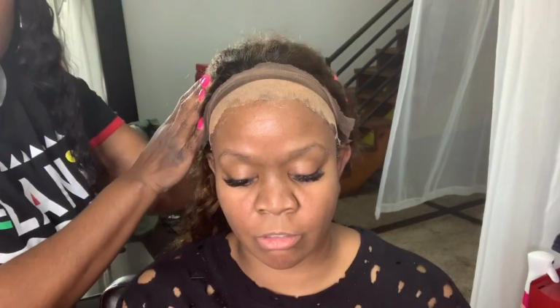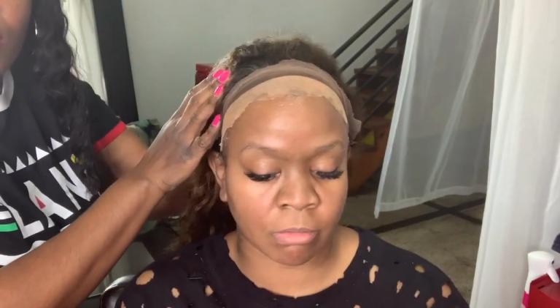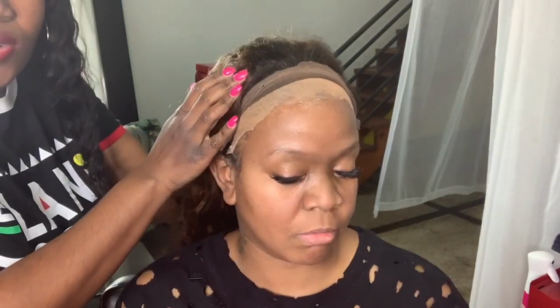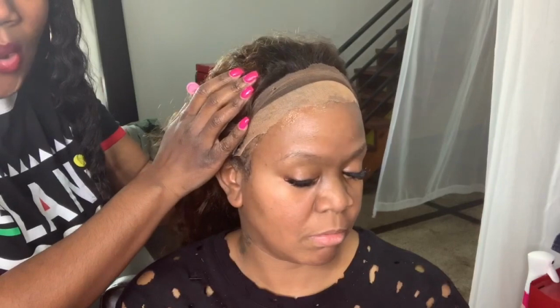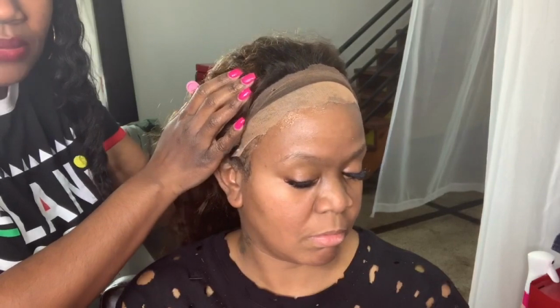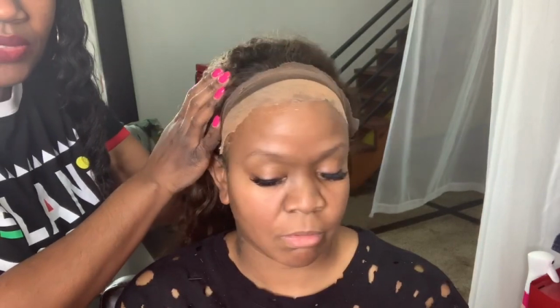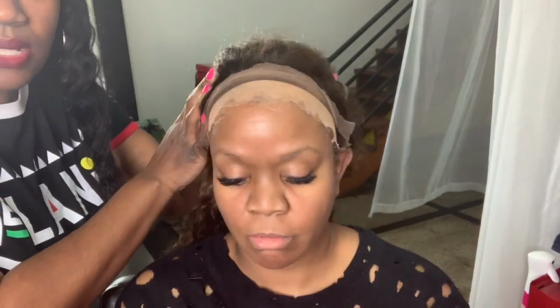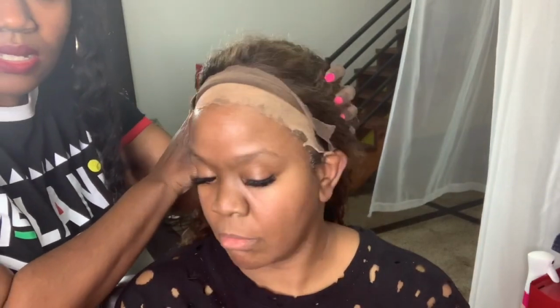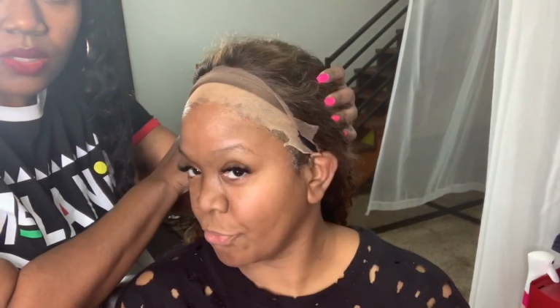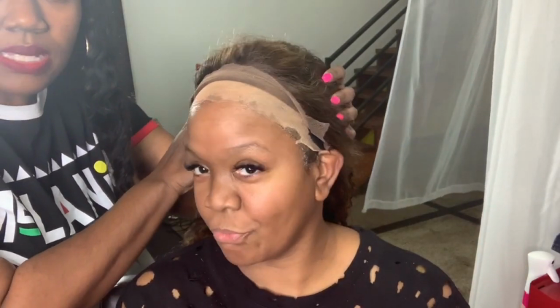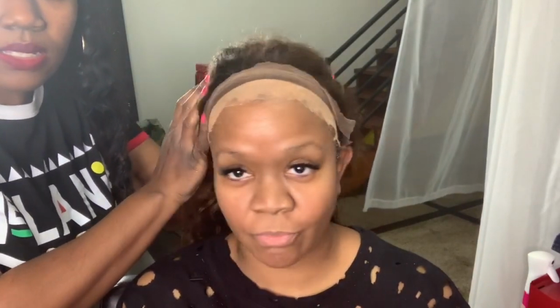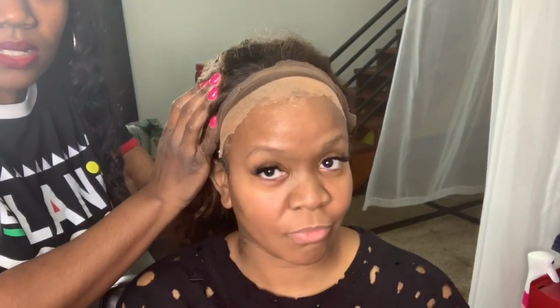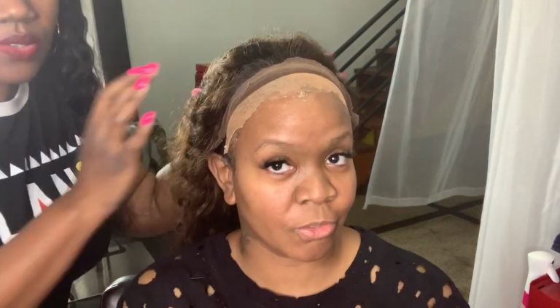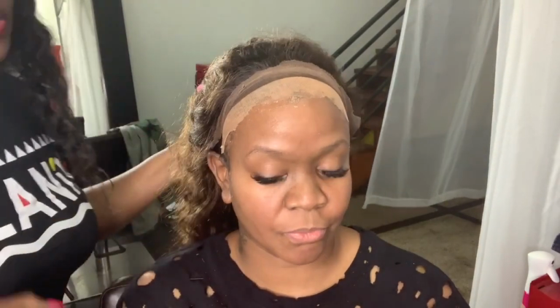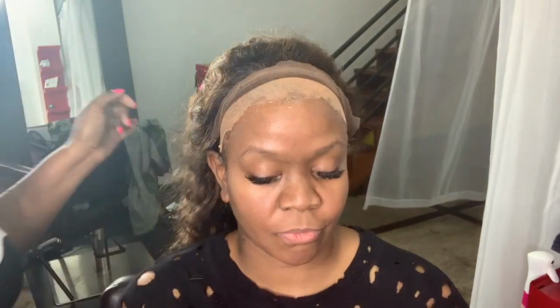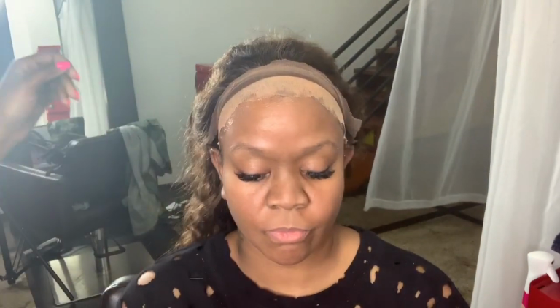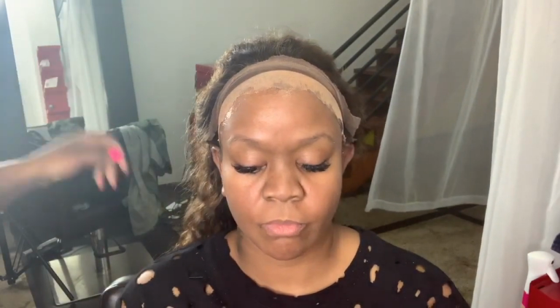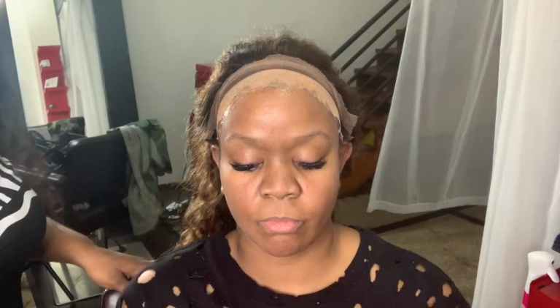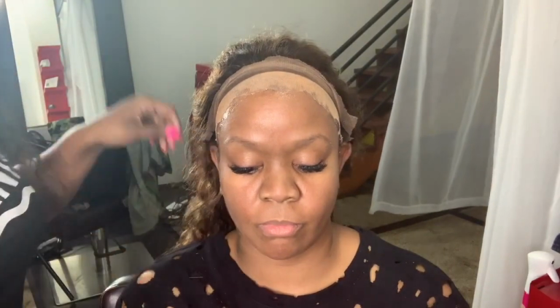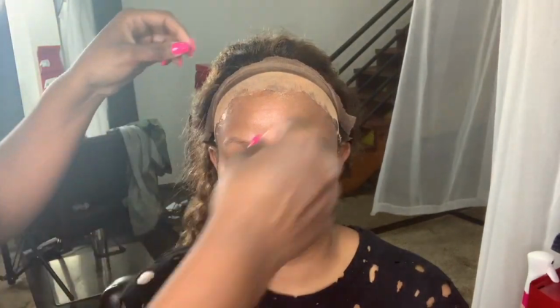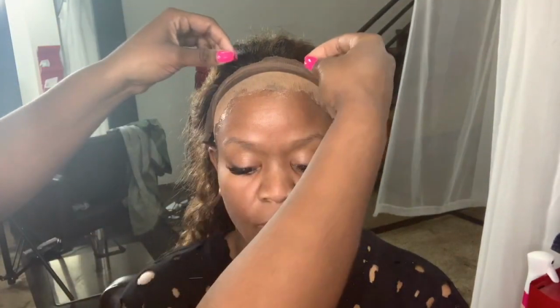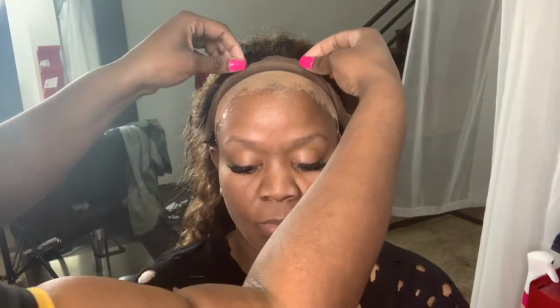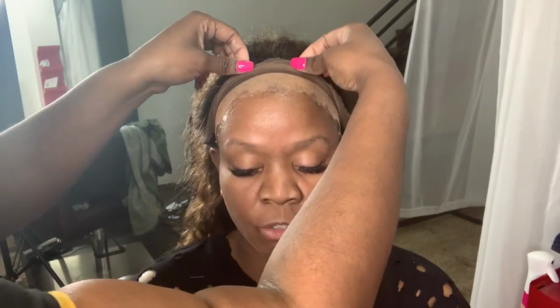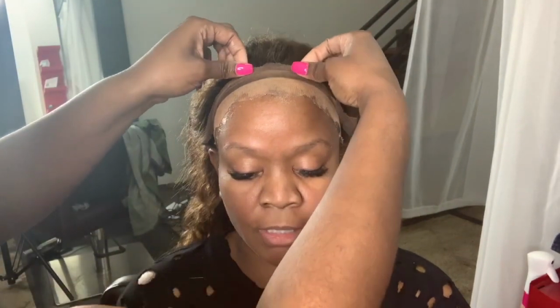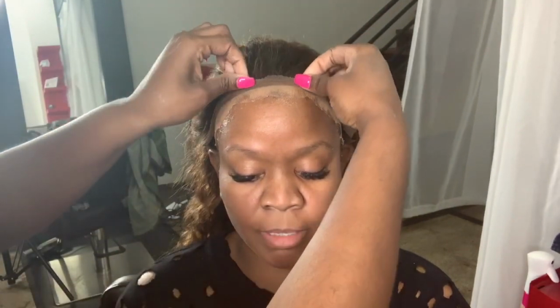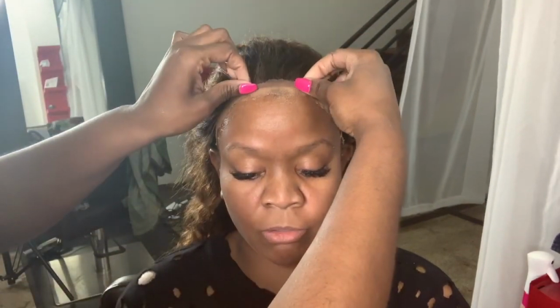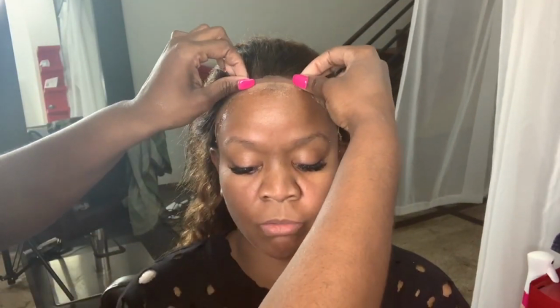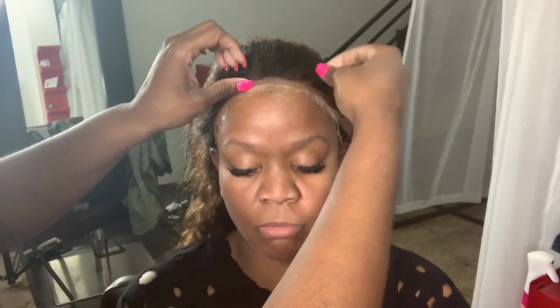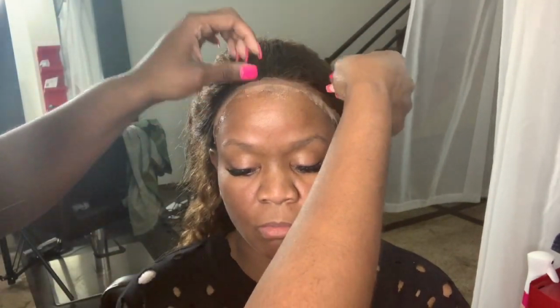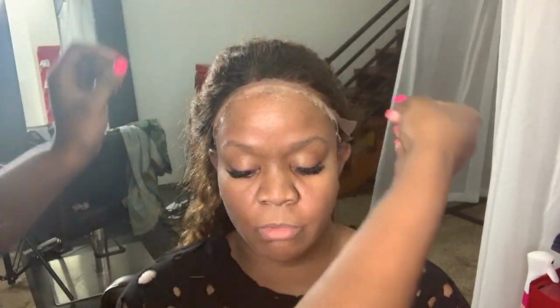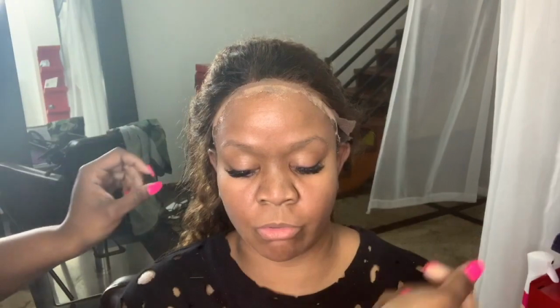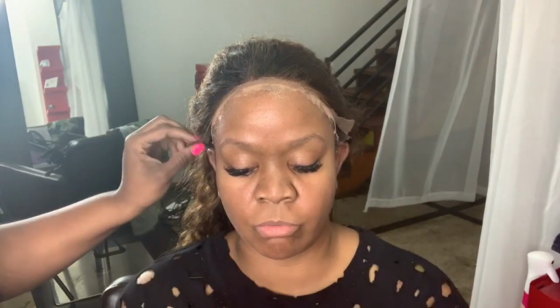All right, I'm showing you here that the glue is completely dry because it is clear. All three coats are dry and you are ready to melt that lace!